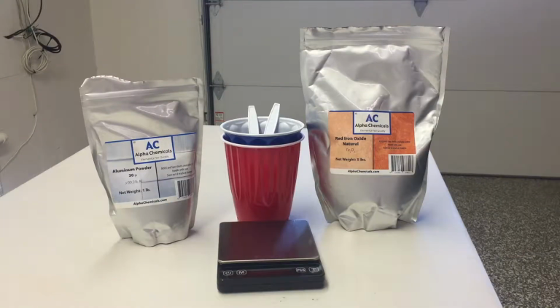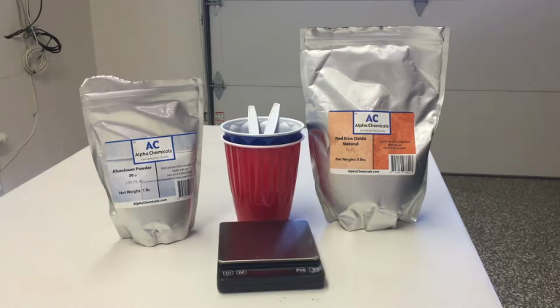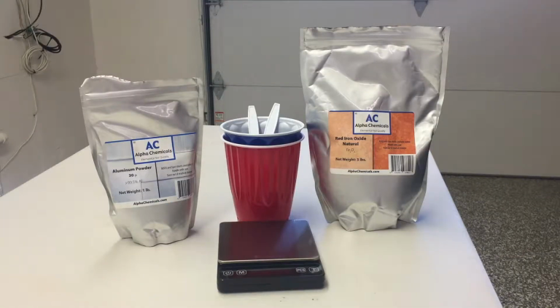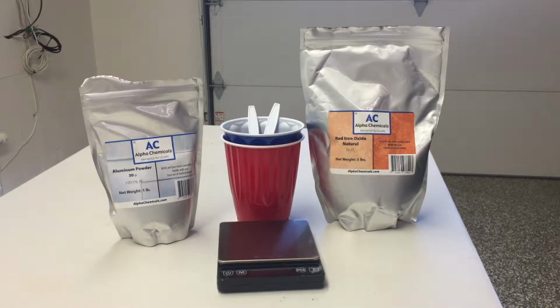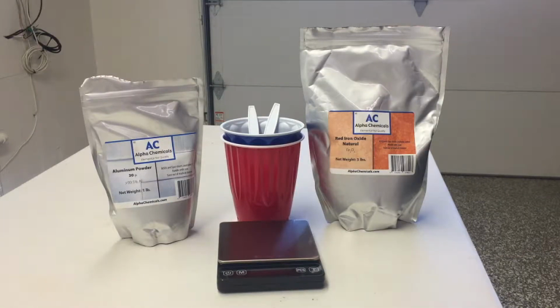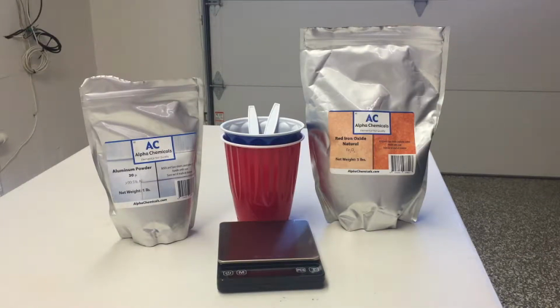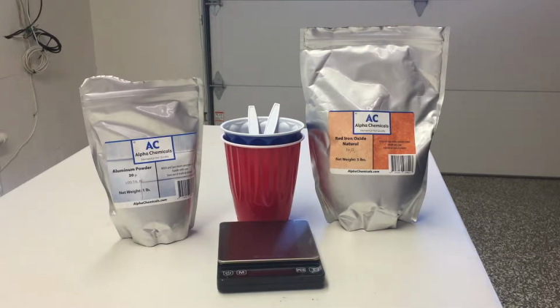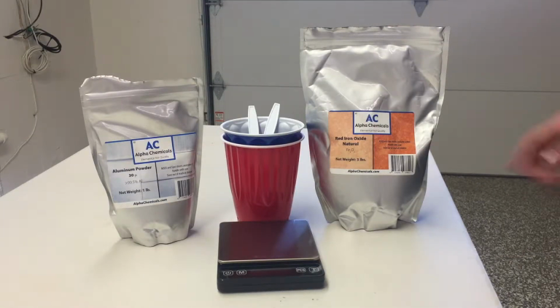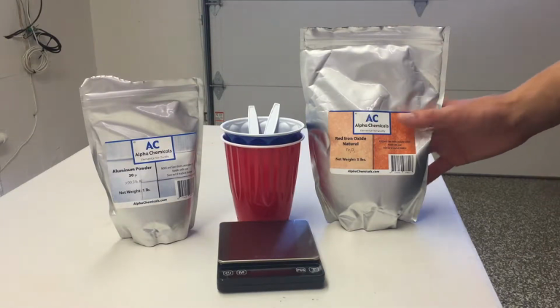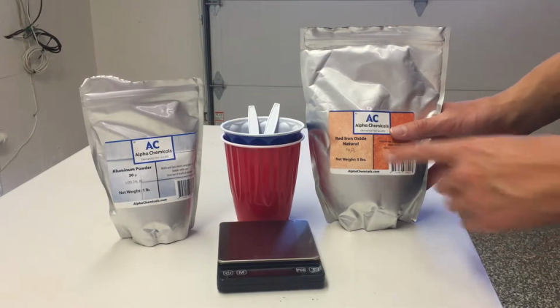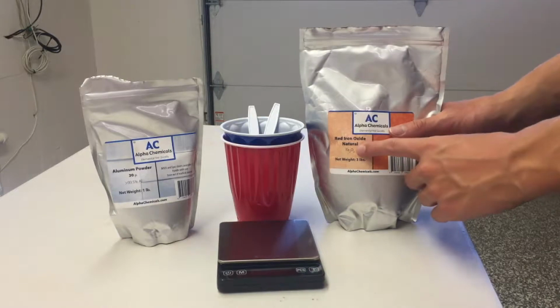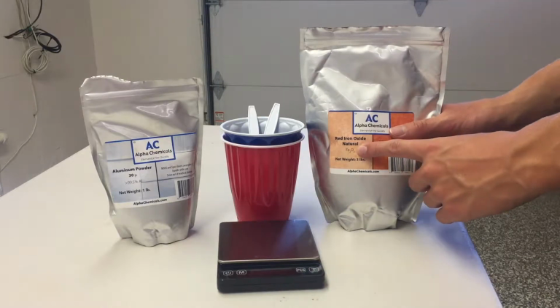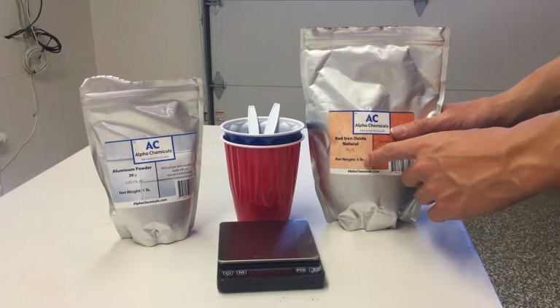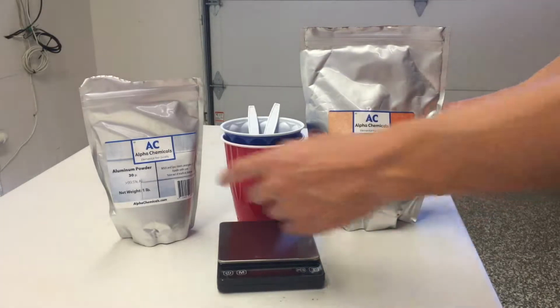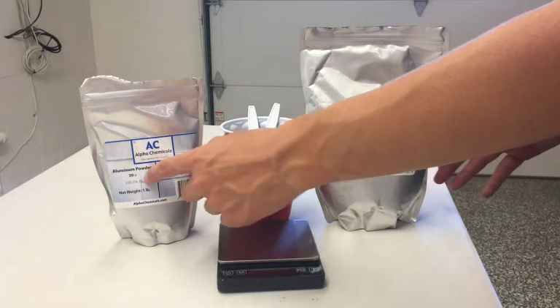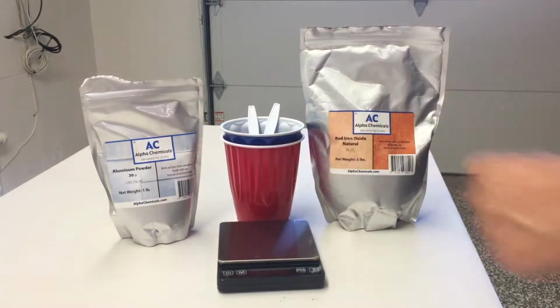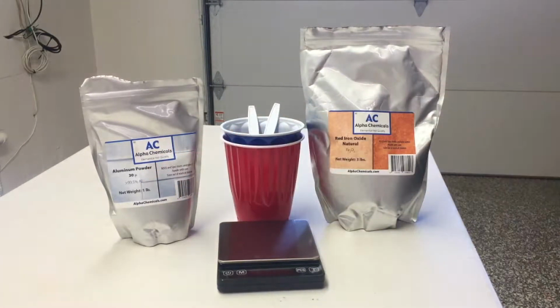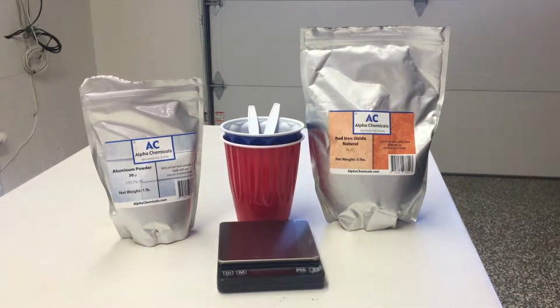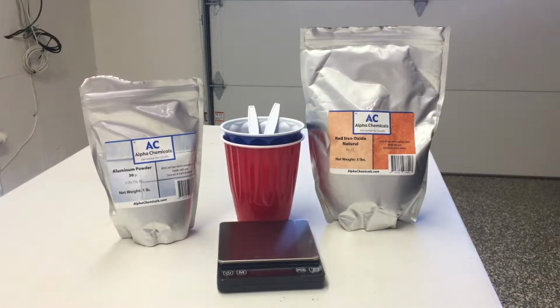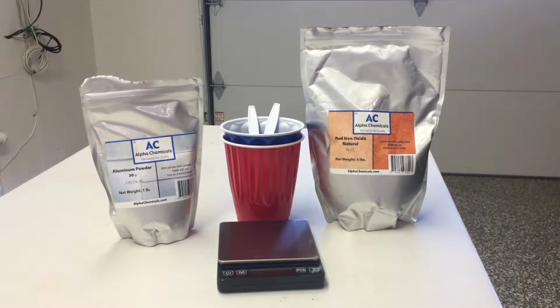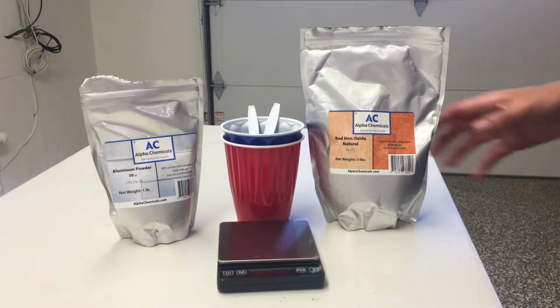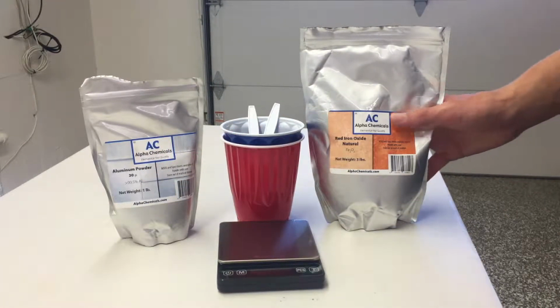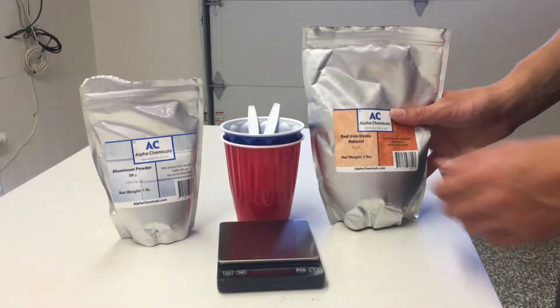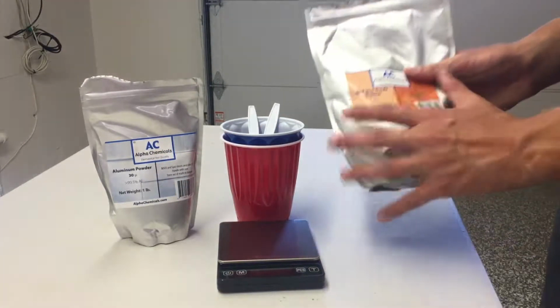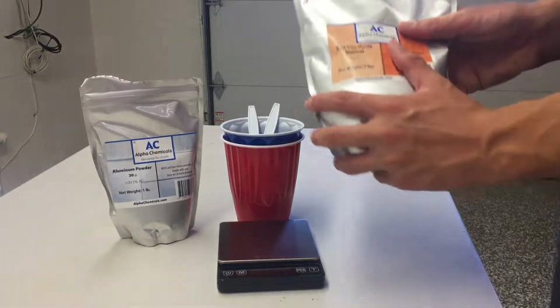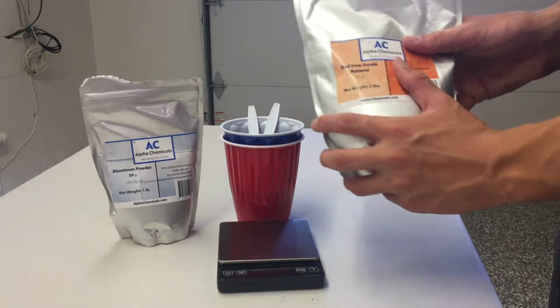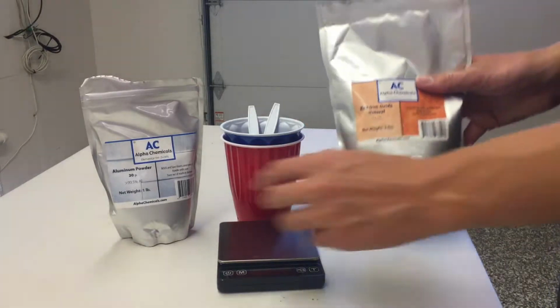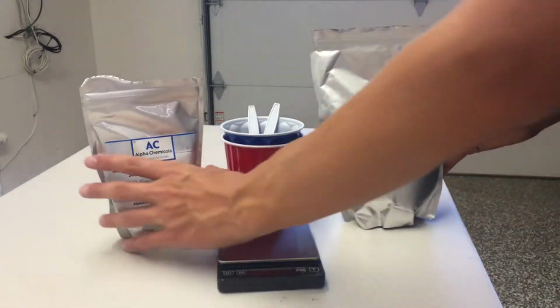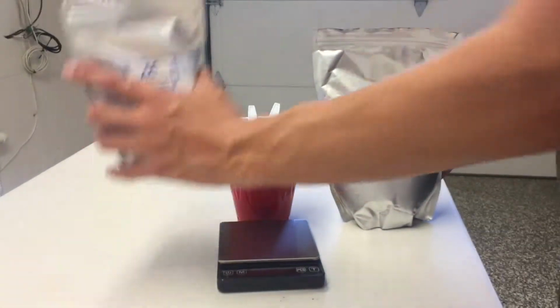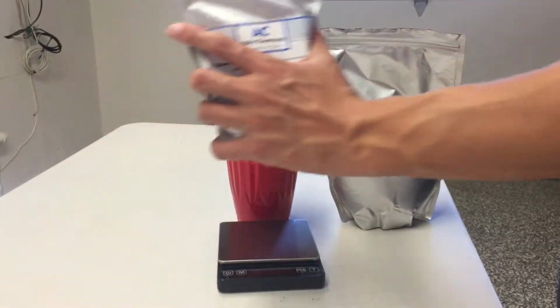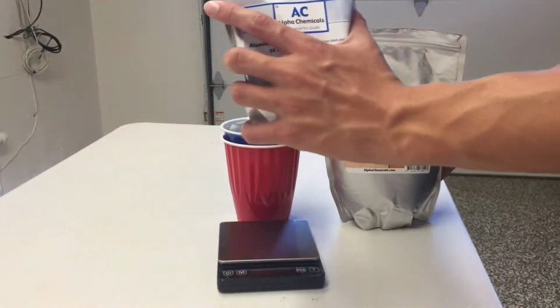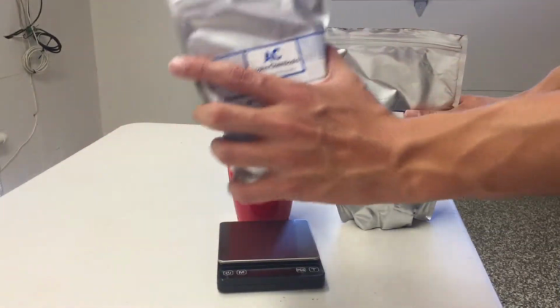To make the thermite, you mix the red iron oxide, also known as rust, and the aluminum powder in a 3 to 1 ratio — 3 being the rust, 1 being the aluminum powder.